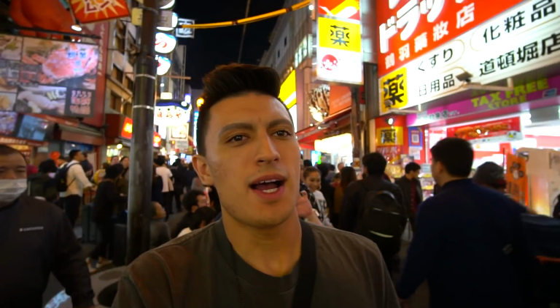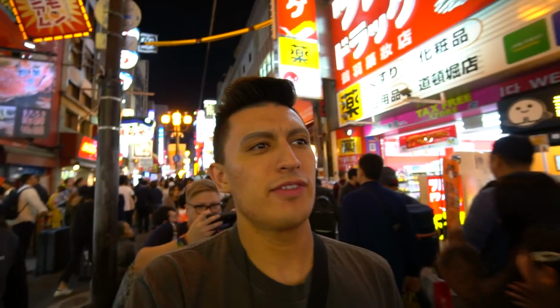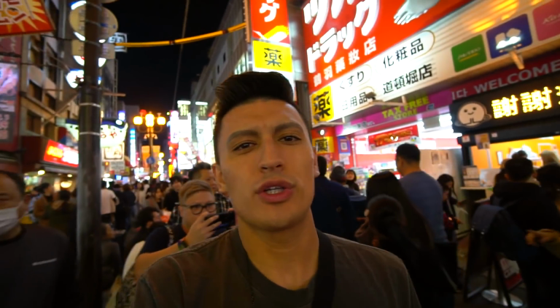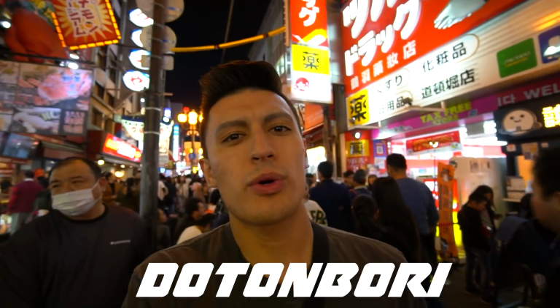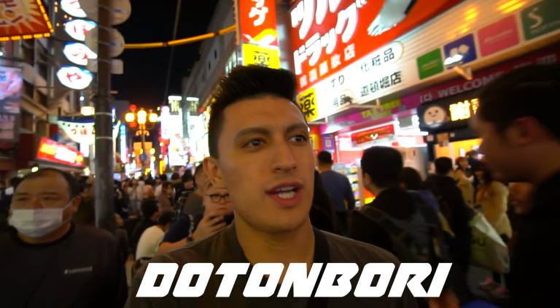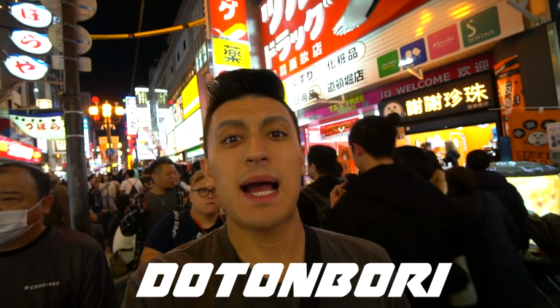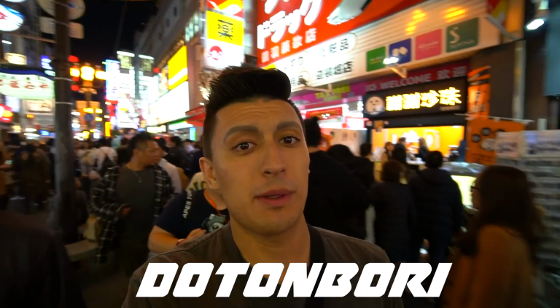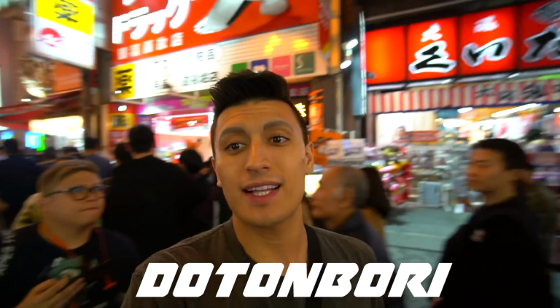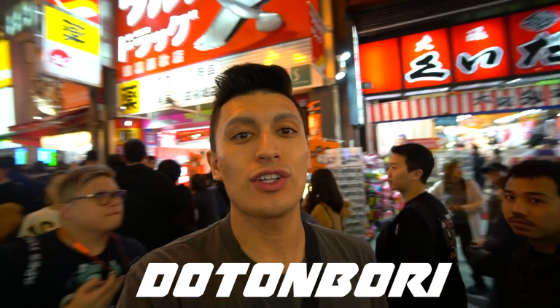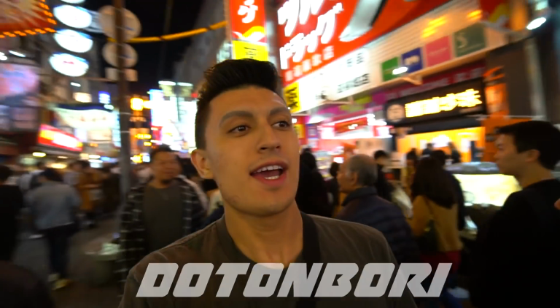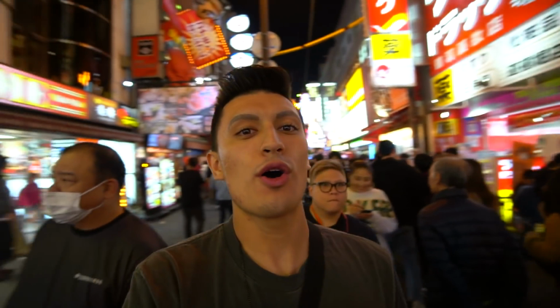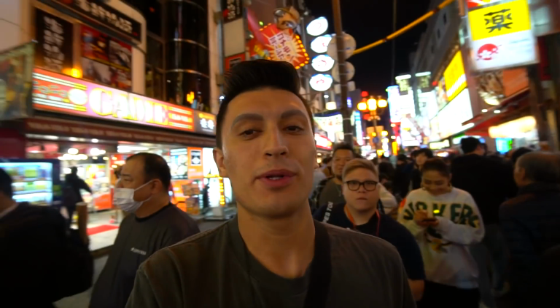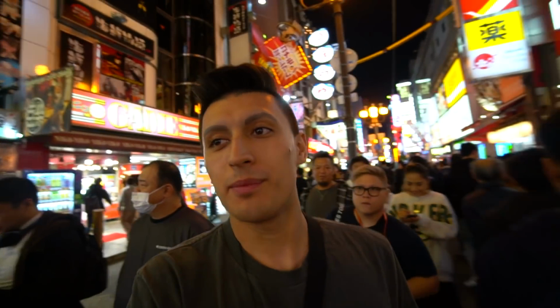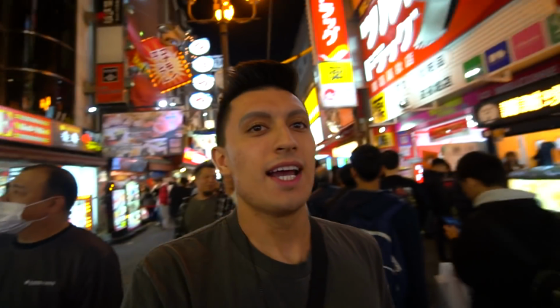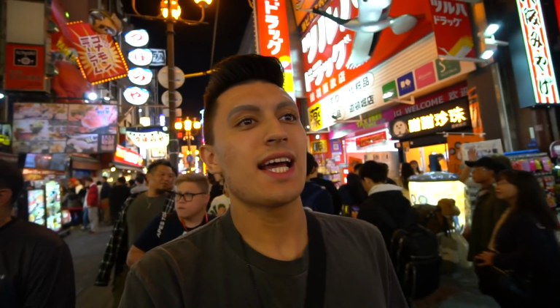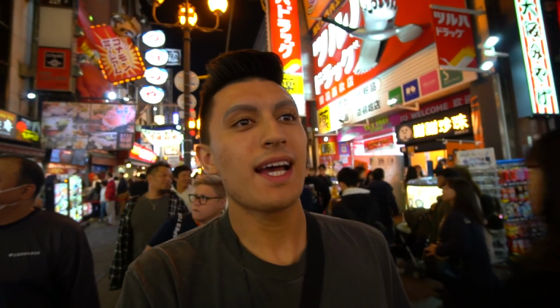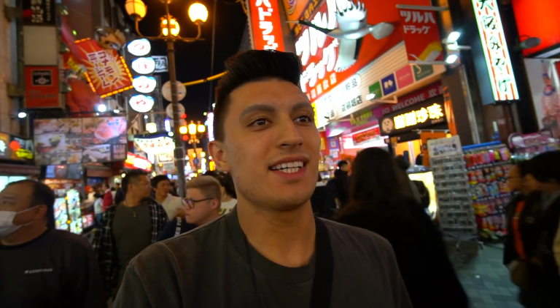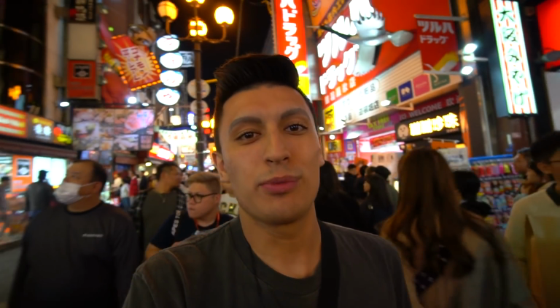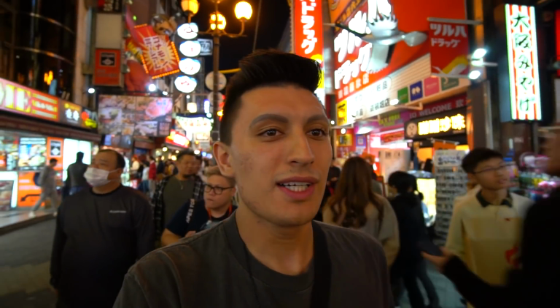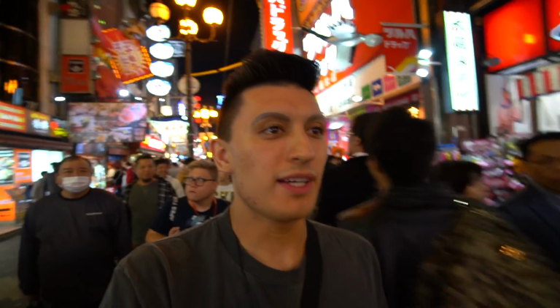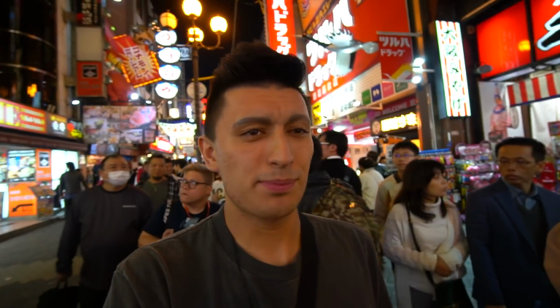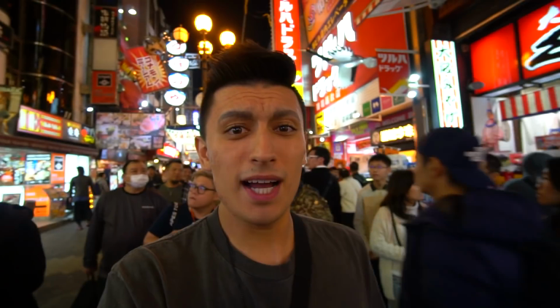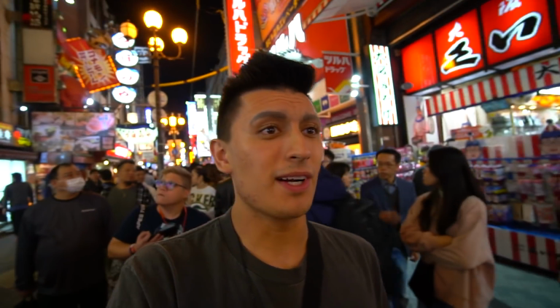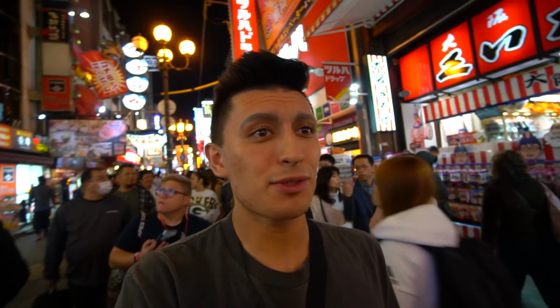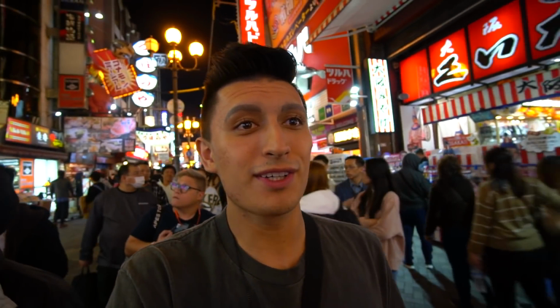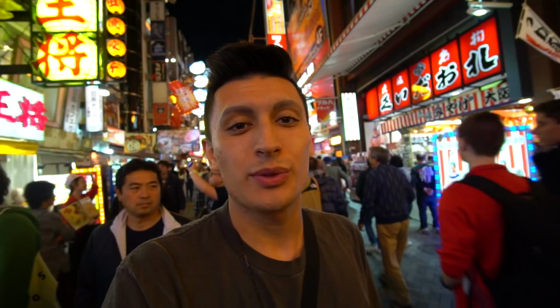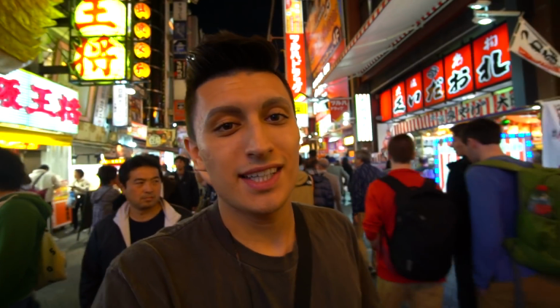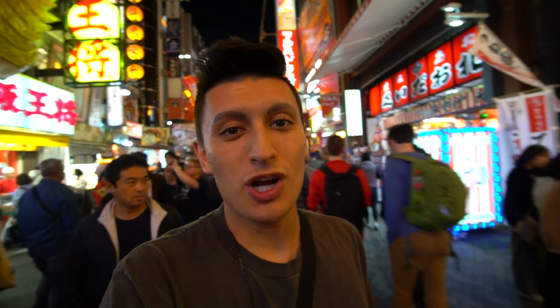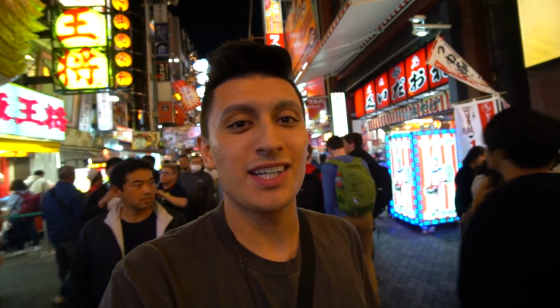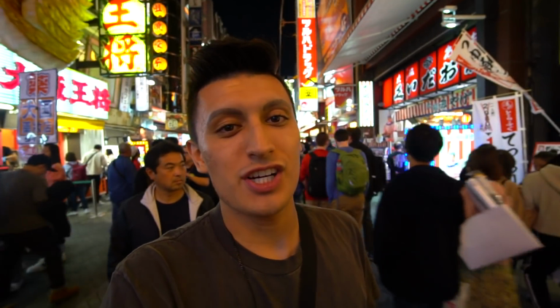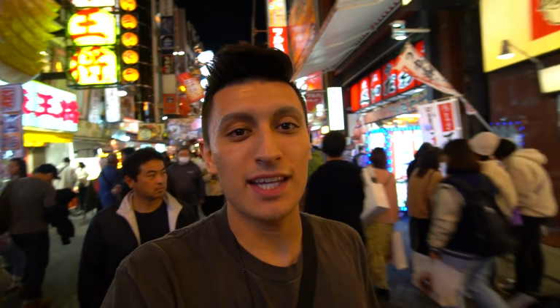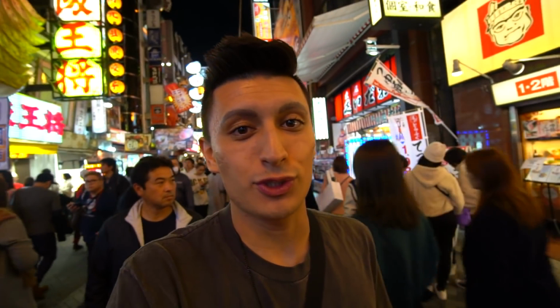I believe it's called Dotonbori Street and it's absolutely packed - take a look at all the people around me. It's not as bad as Shibuya but it's pretty high up there, actually really really crowded. With that said, let's get some shopping done and I'll catch you guys at the first store.